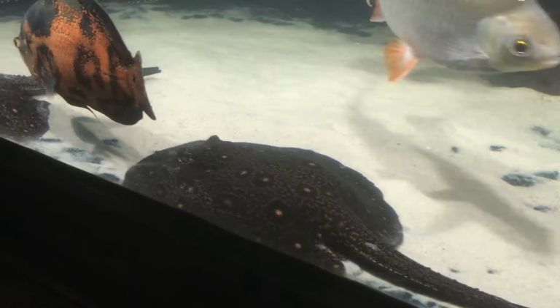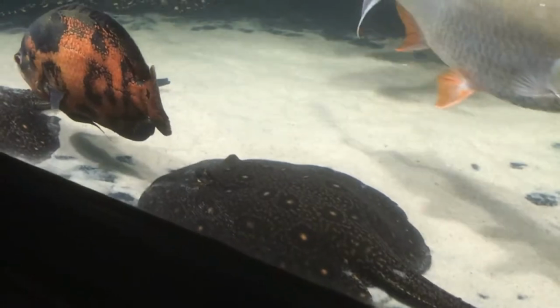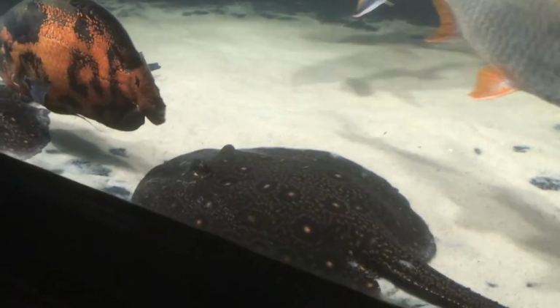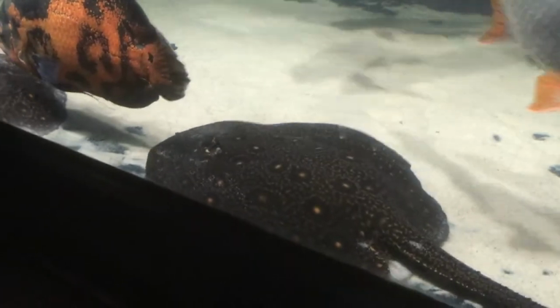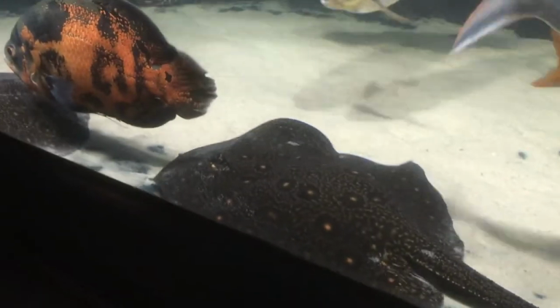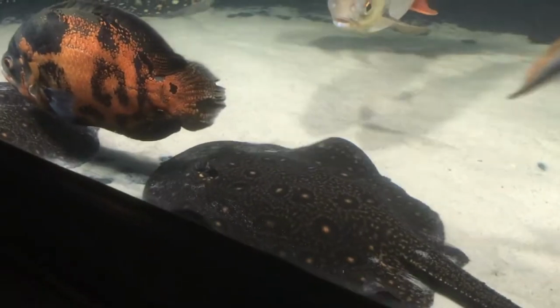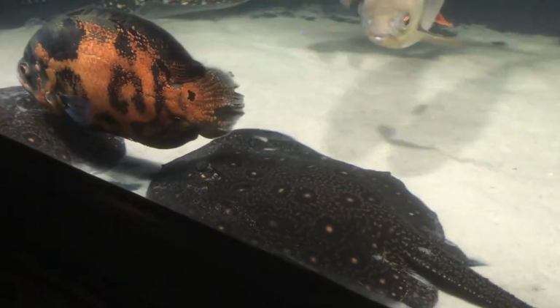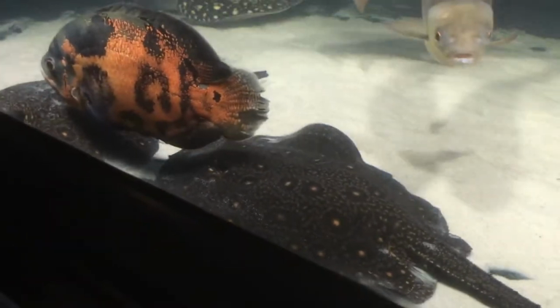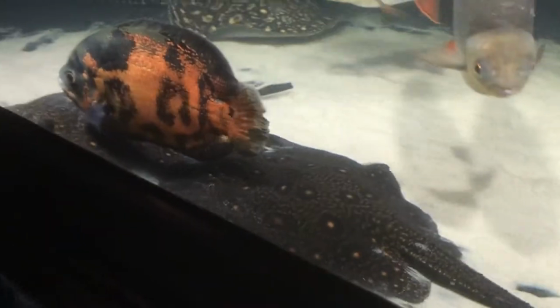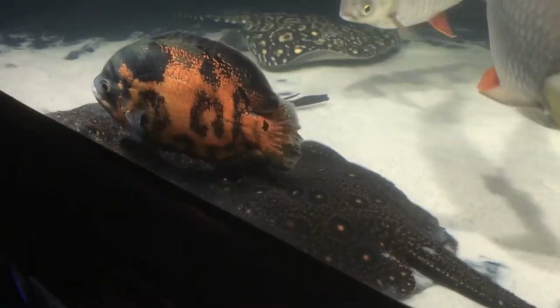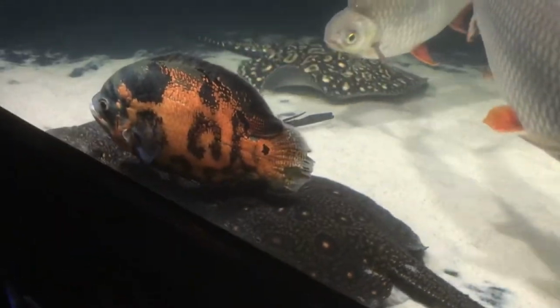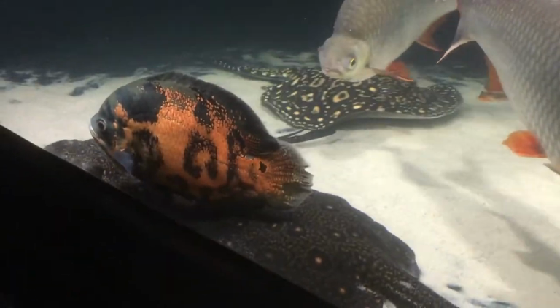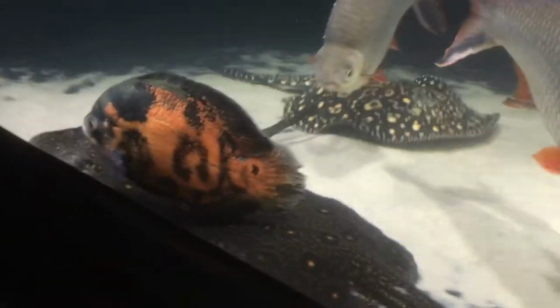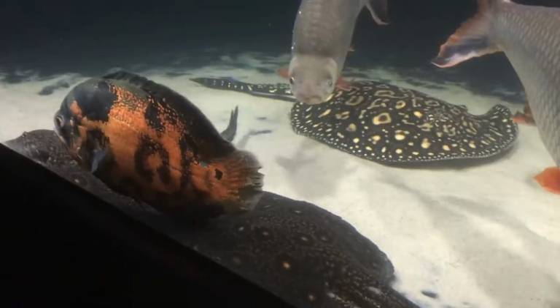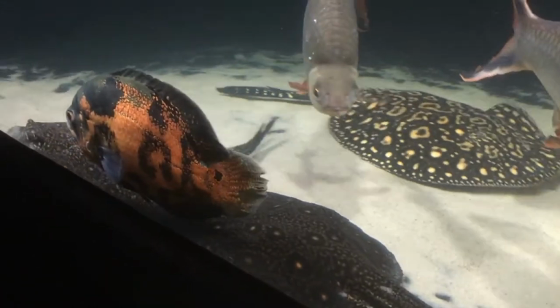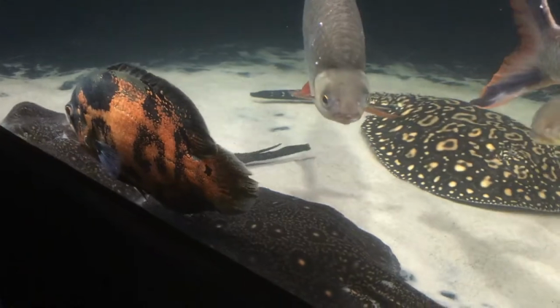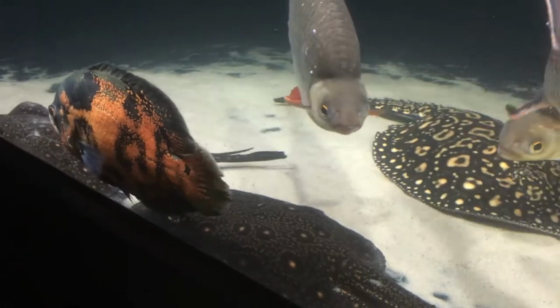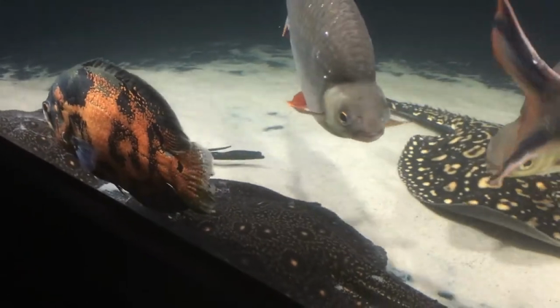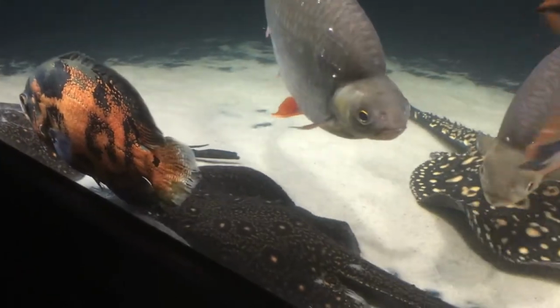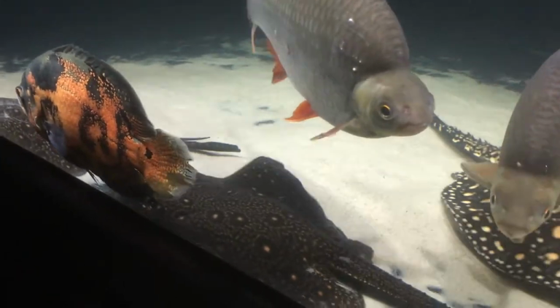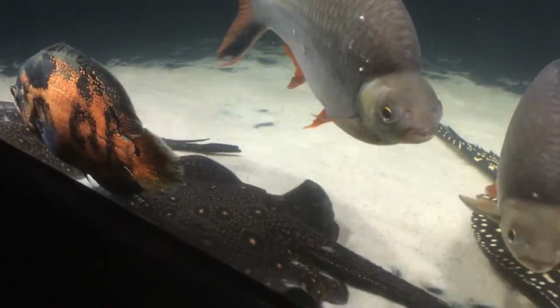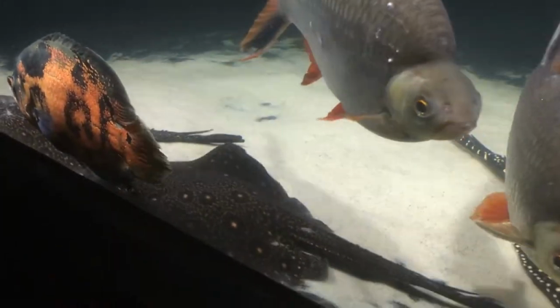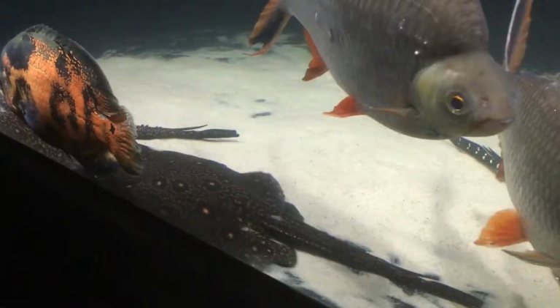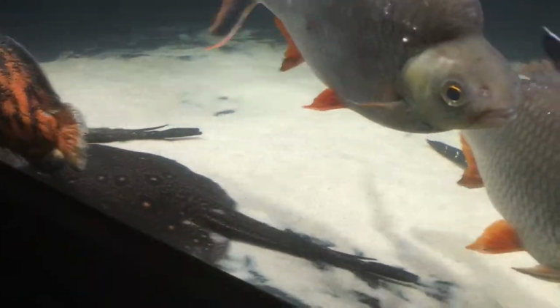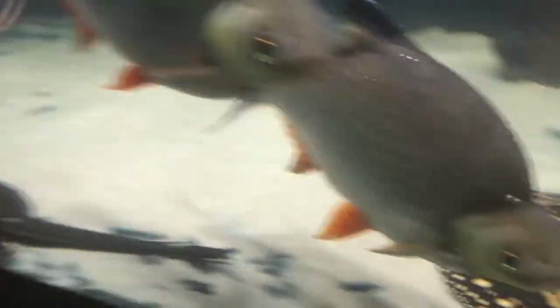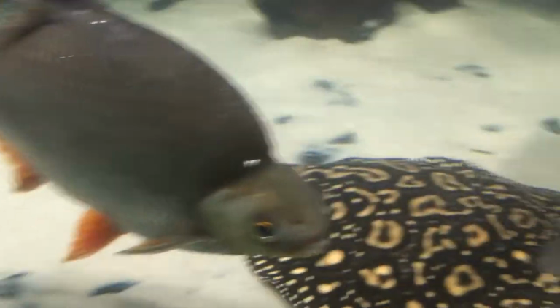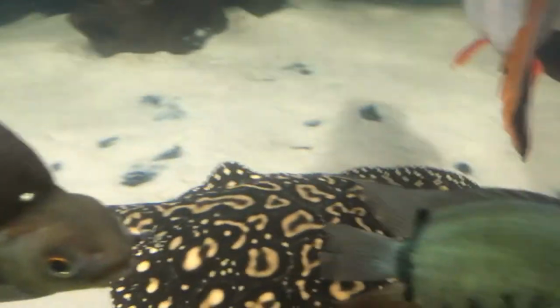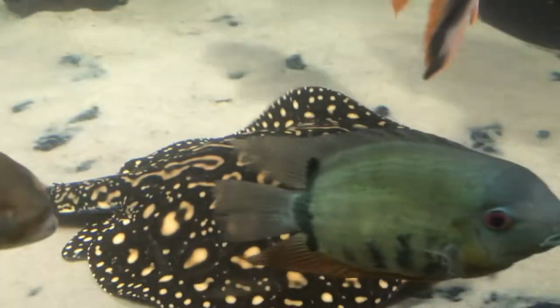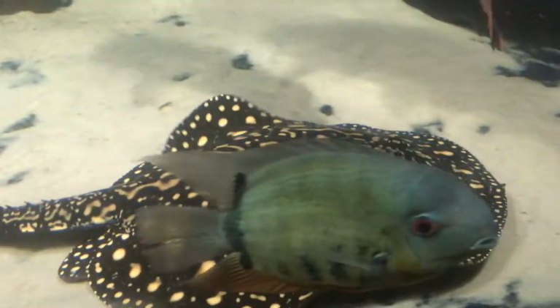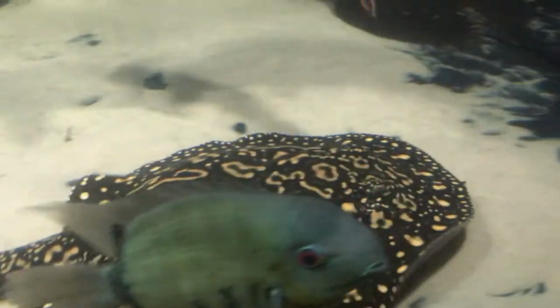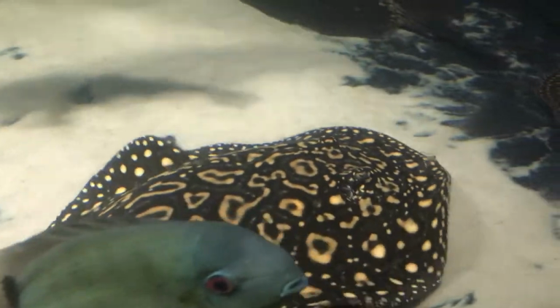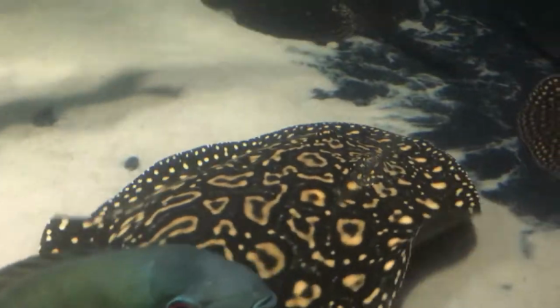Hello, and in today's video I'm going to take a look at some of the stingrays I keep, talk a little bit about the size and the patterns, and how long I've had them.